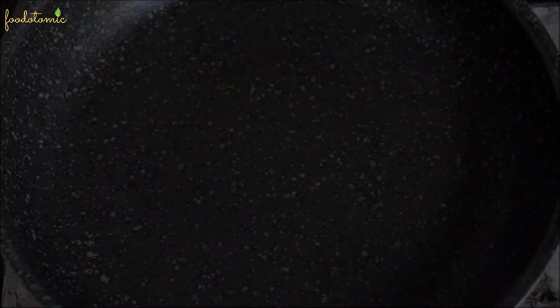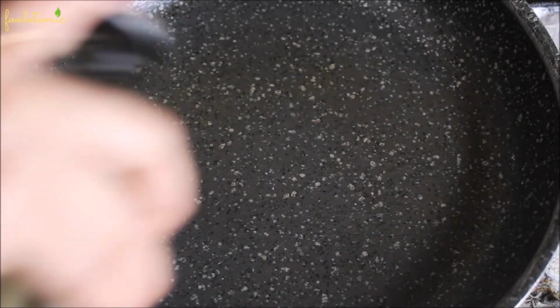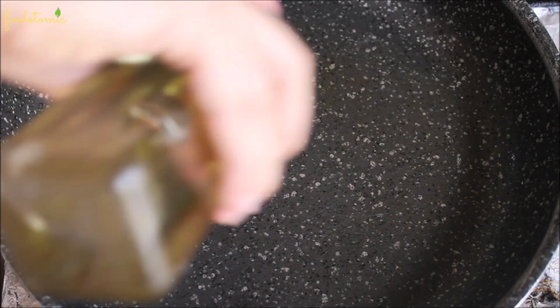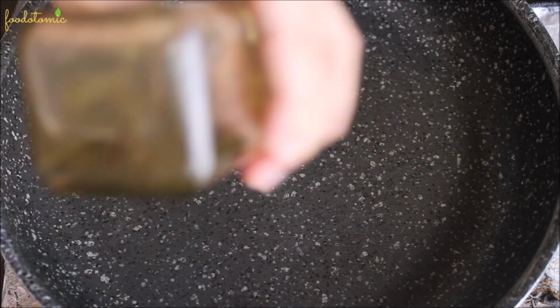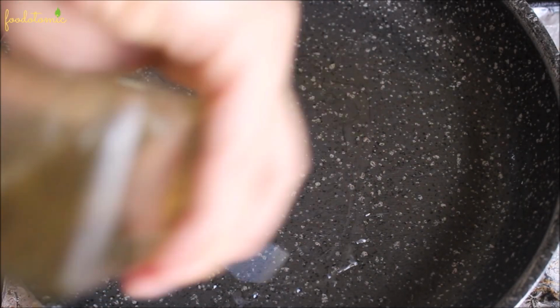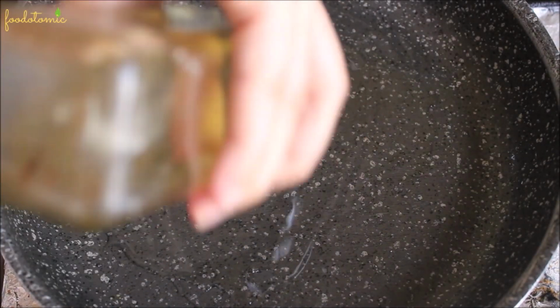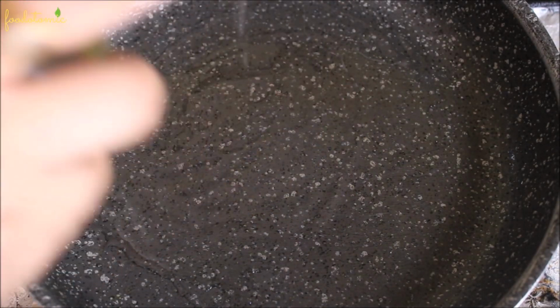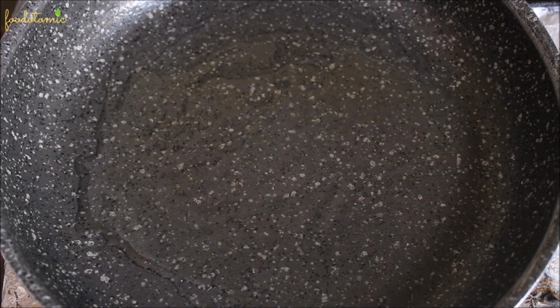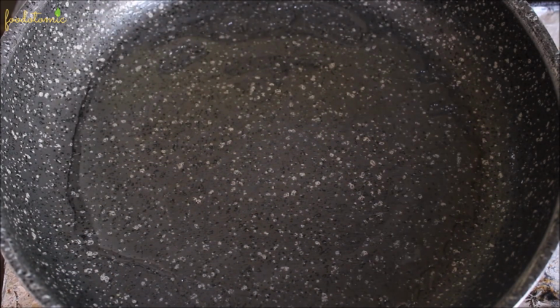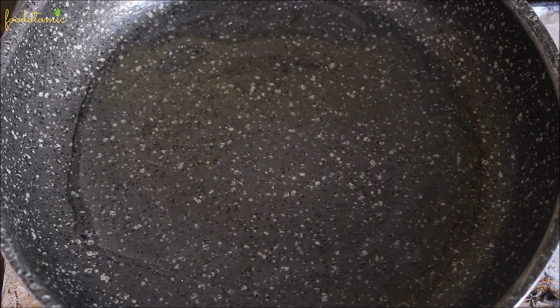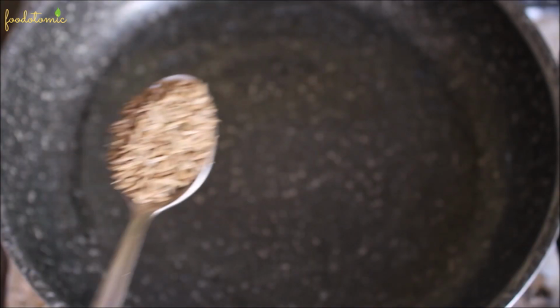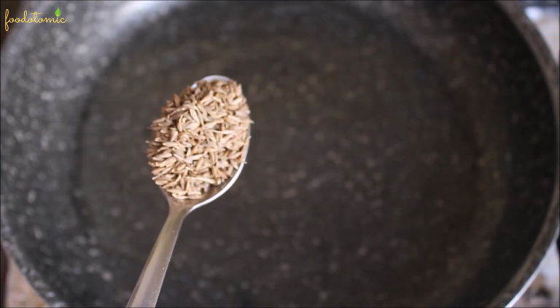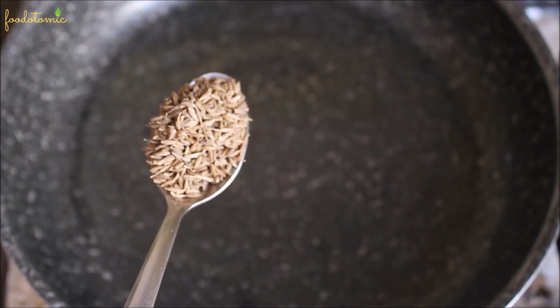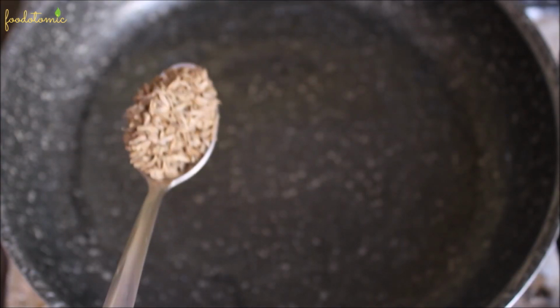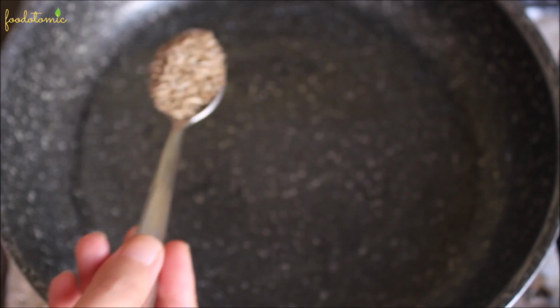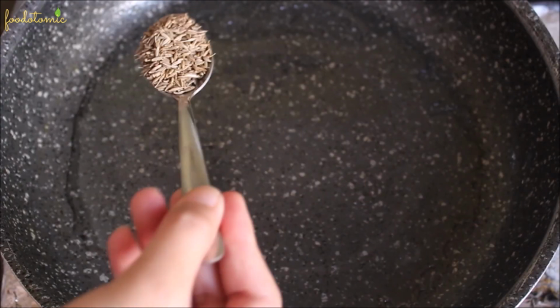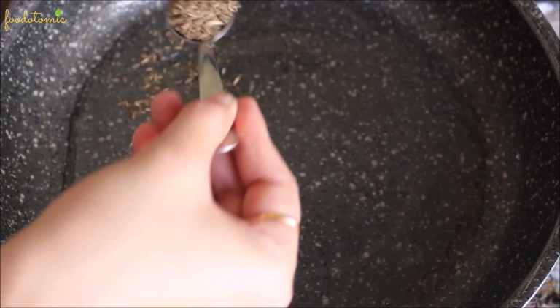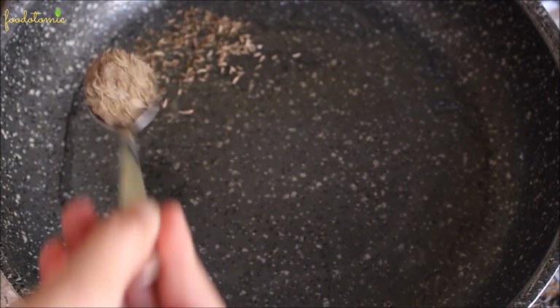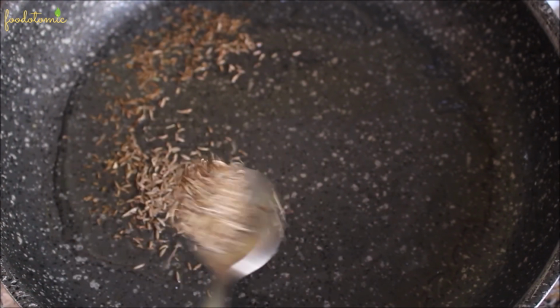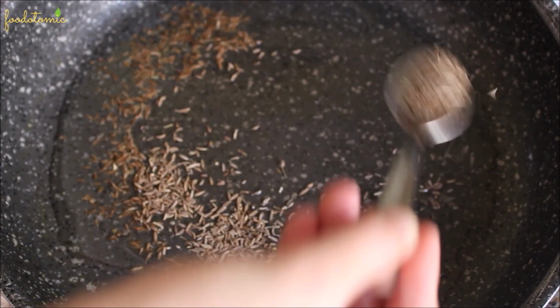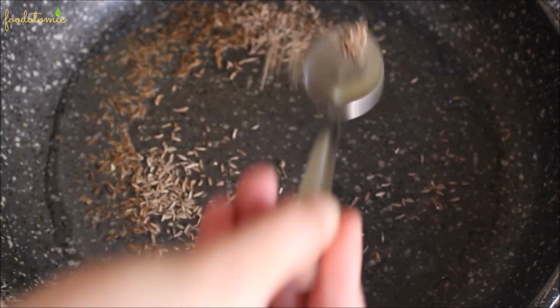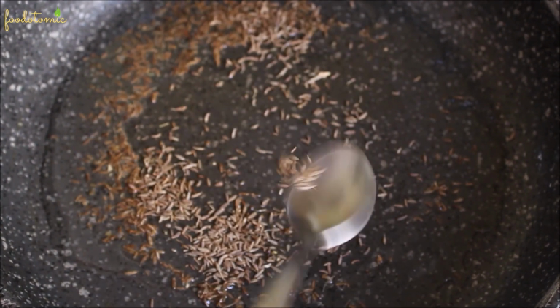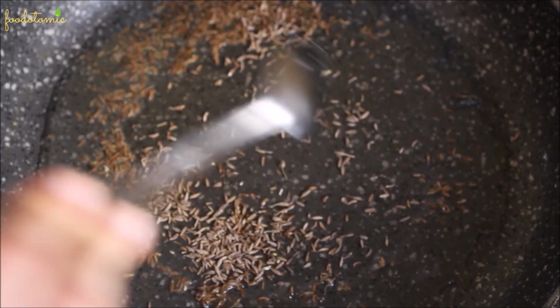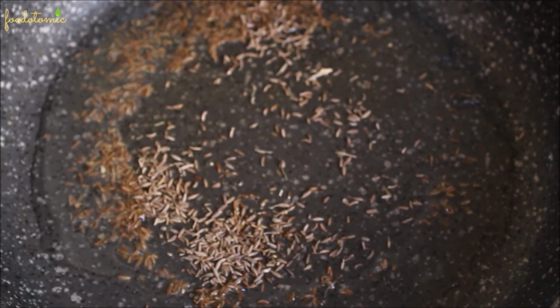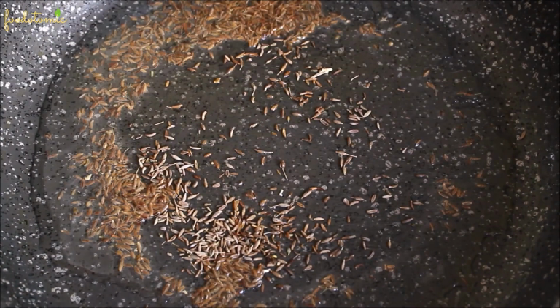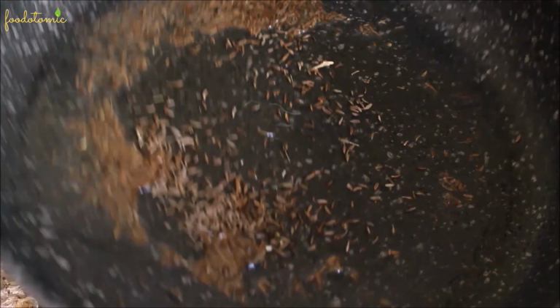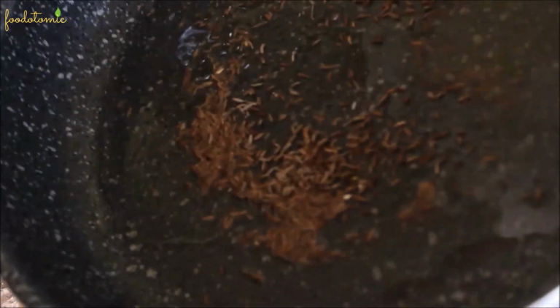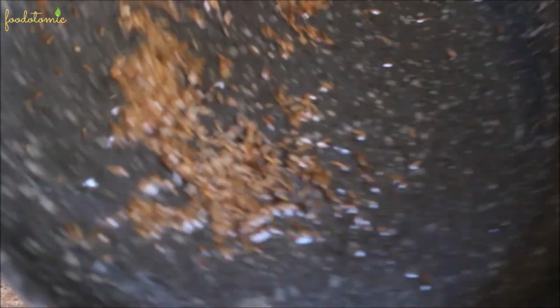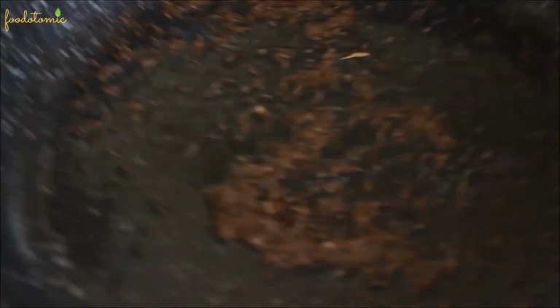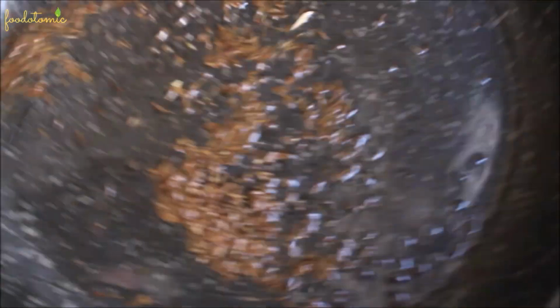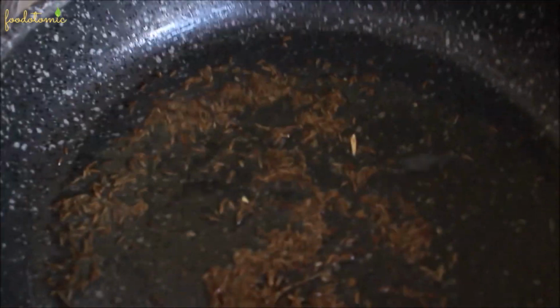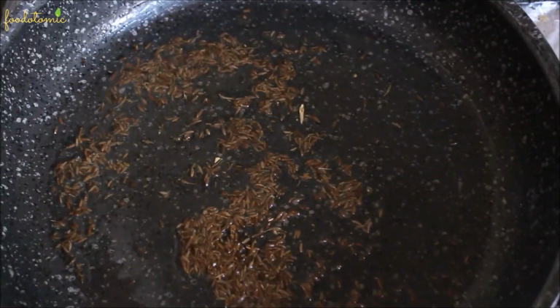To the same pan, add 2 tablespoons of oil. Add 1 teaspoon of cumin seeds — add the cumin seeds only when the oil is hot. Sometimes I add just 1 or 2 first to see if they crackle, and then add the remaining.